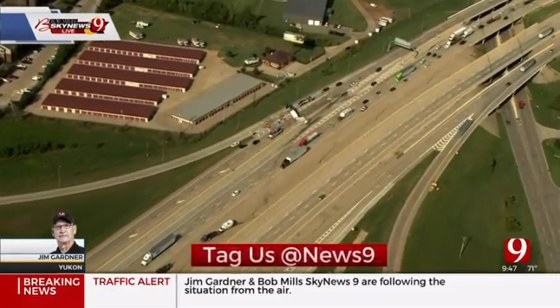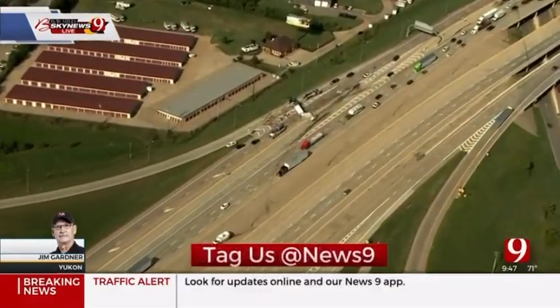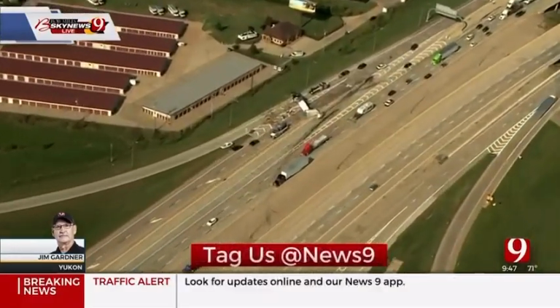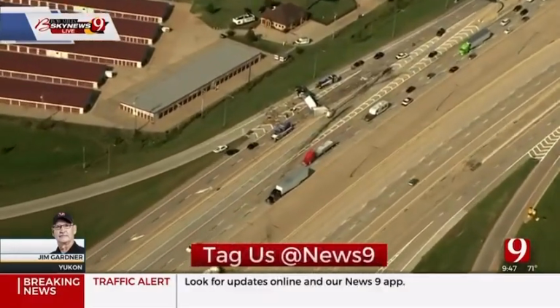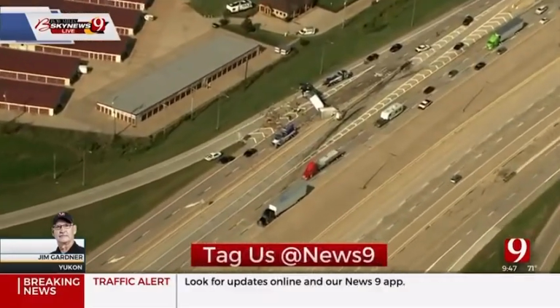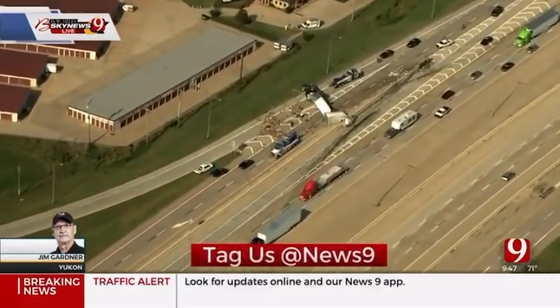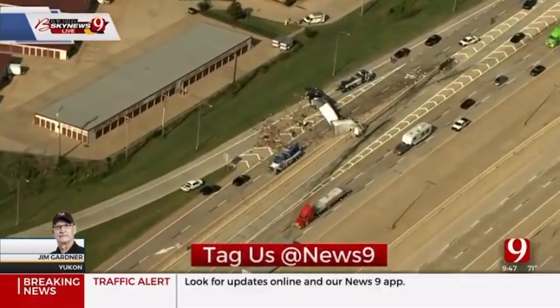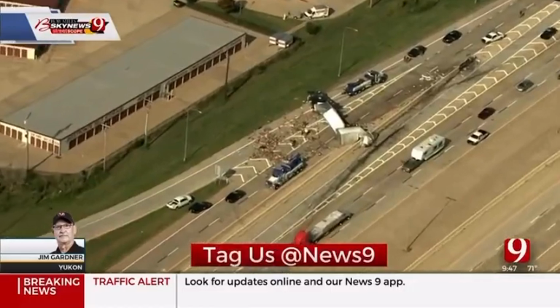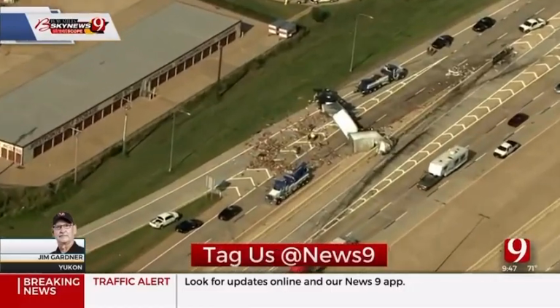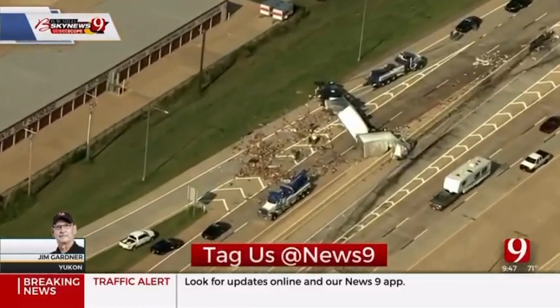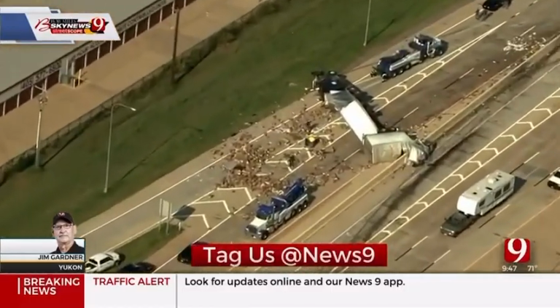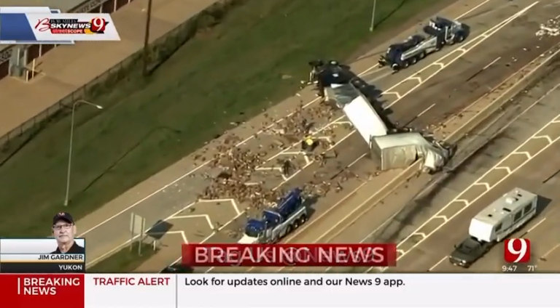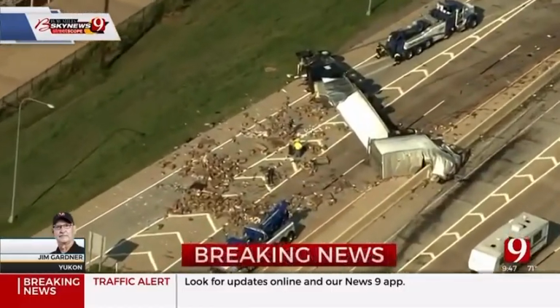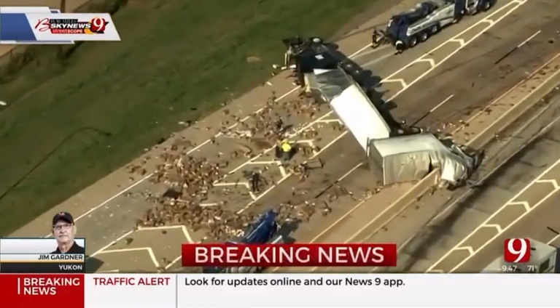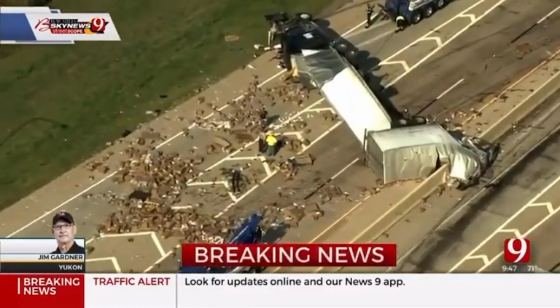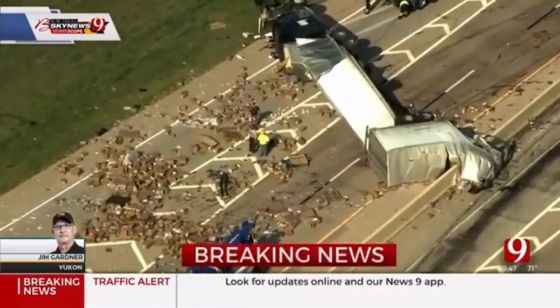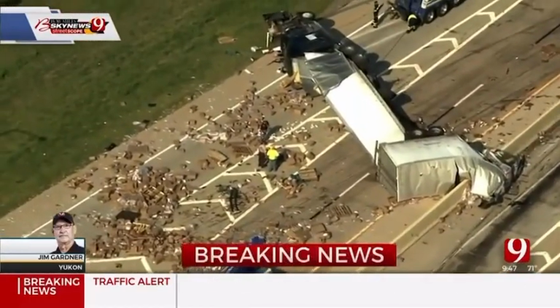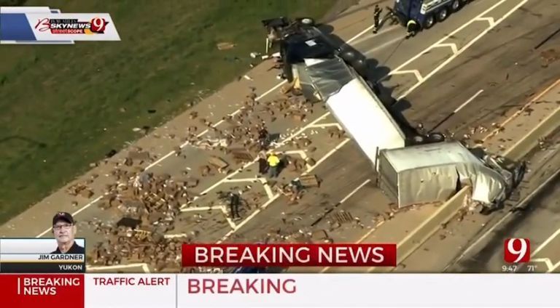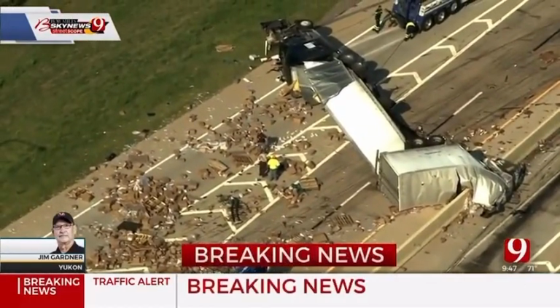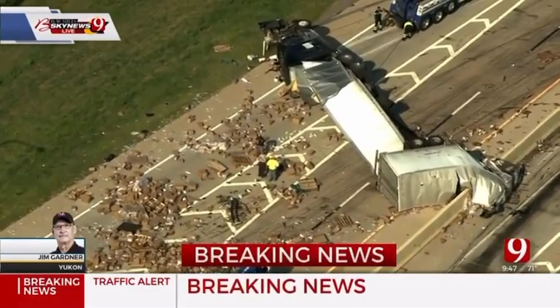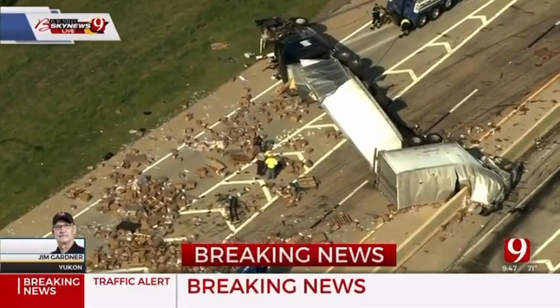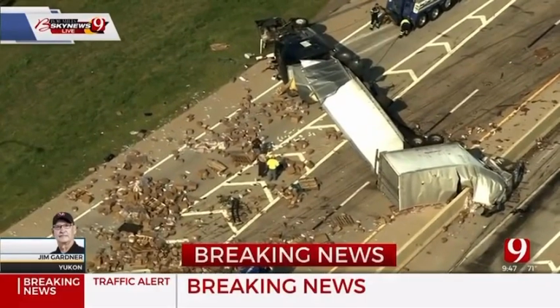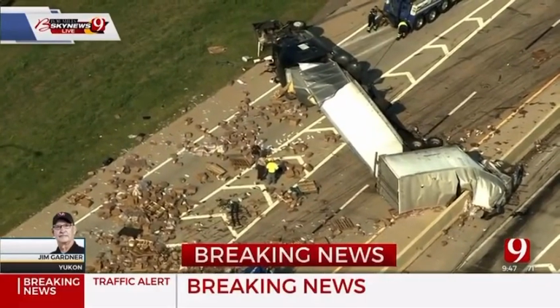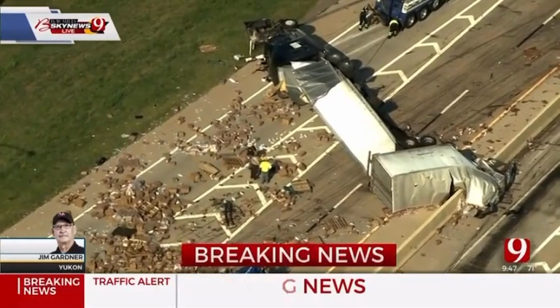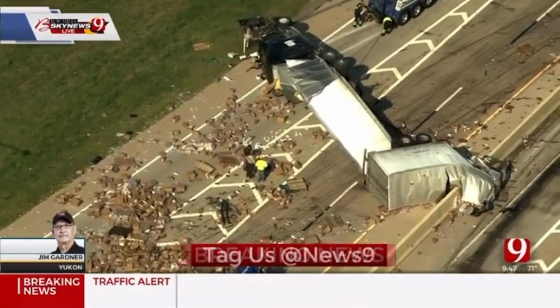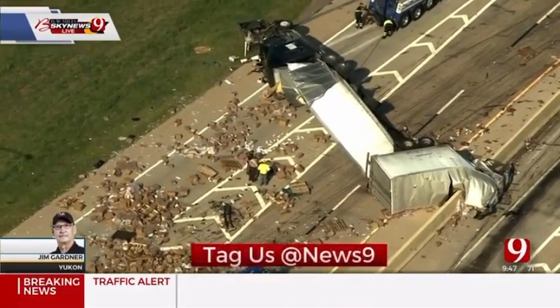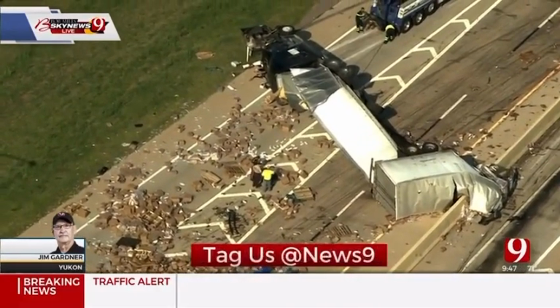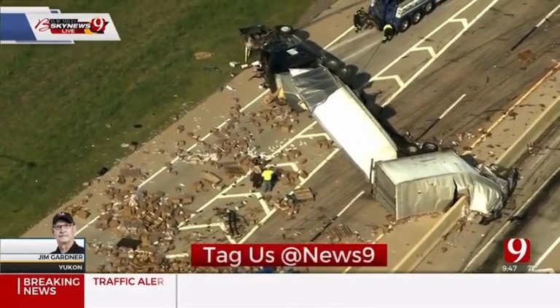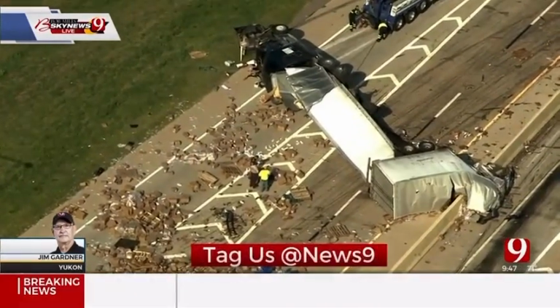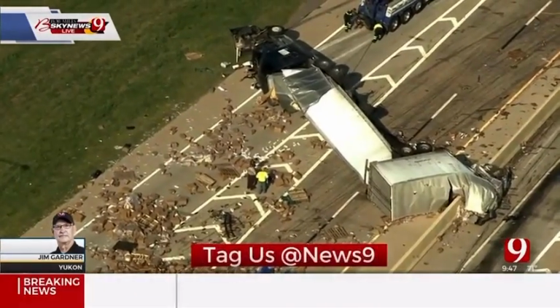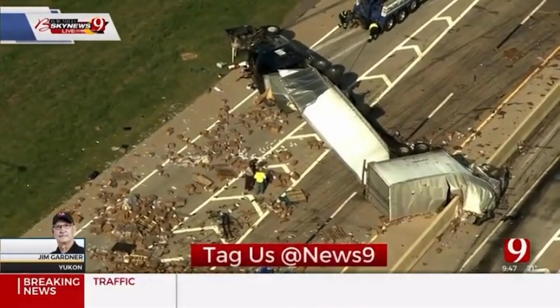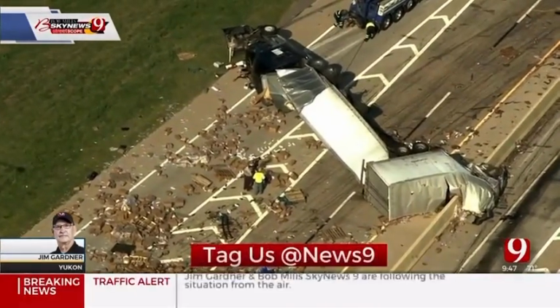That is completely shut down due to the semi being all the way across the lanes. They already have the wreckers here, but there is a lot of stuff to clean up. So this turnpike spur and Mustang on-ramp here at I-40 will probably be closed for quite some time.